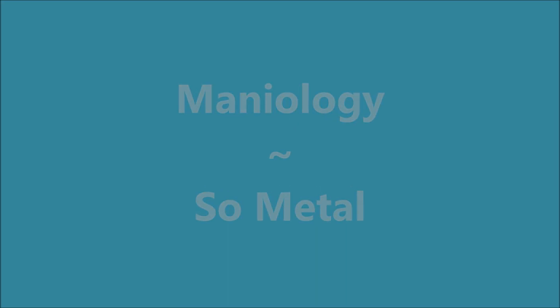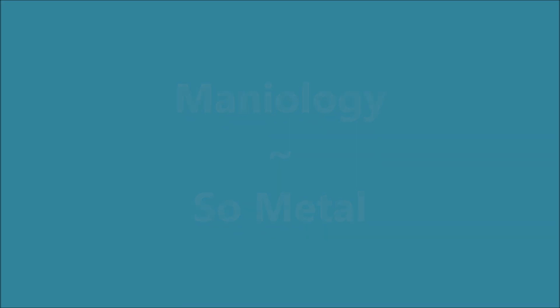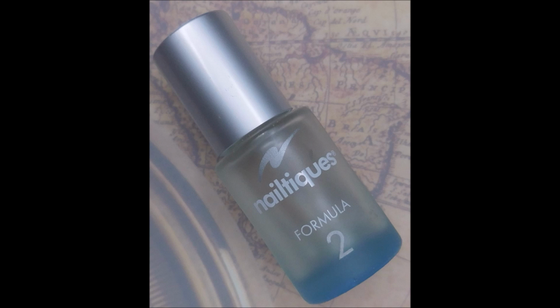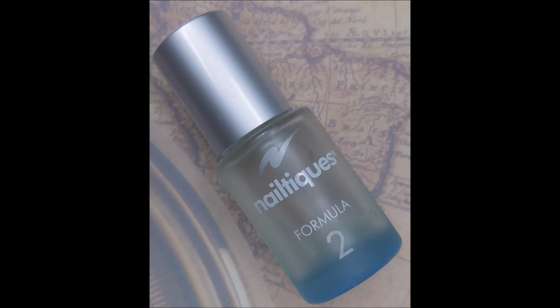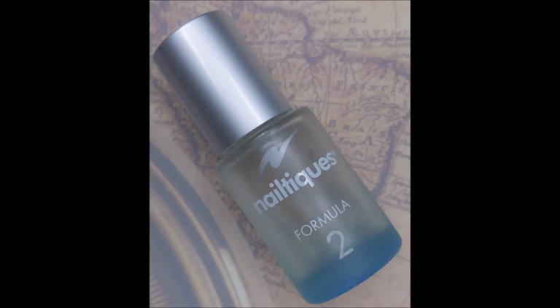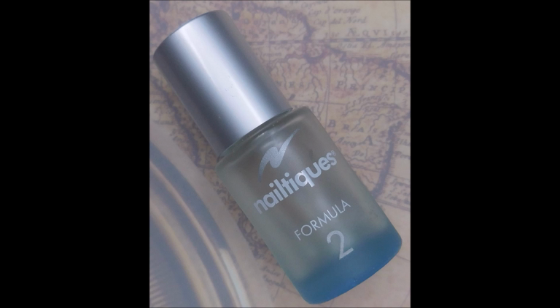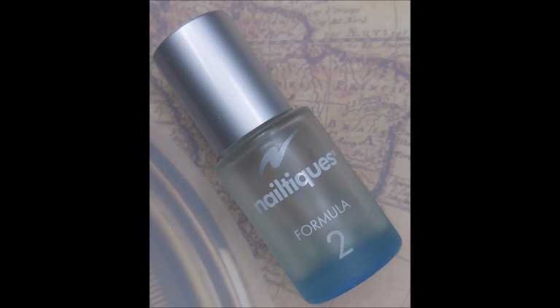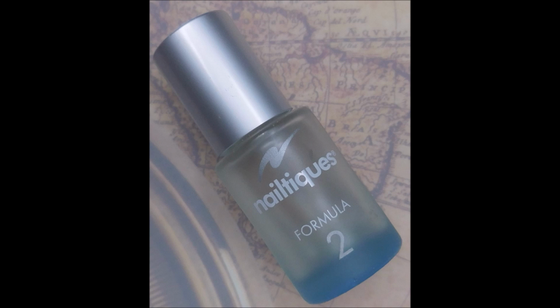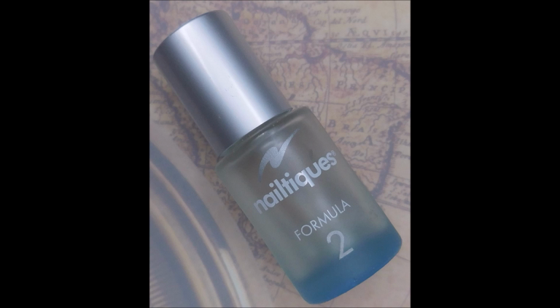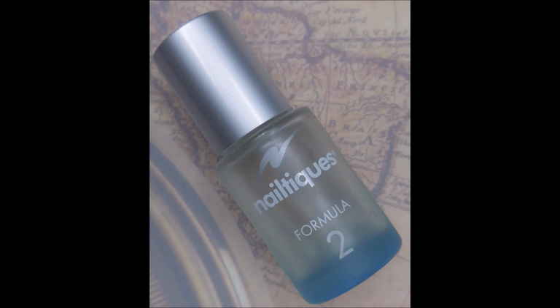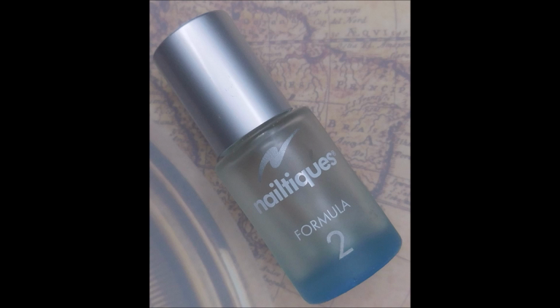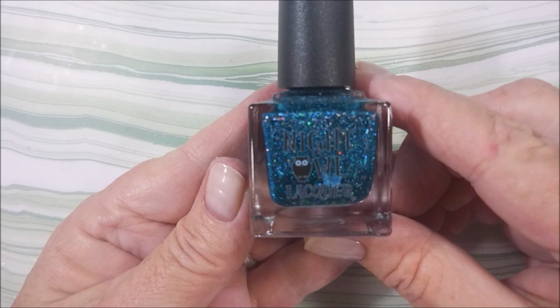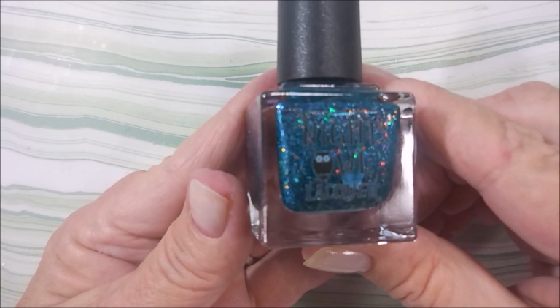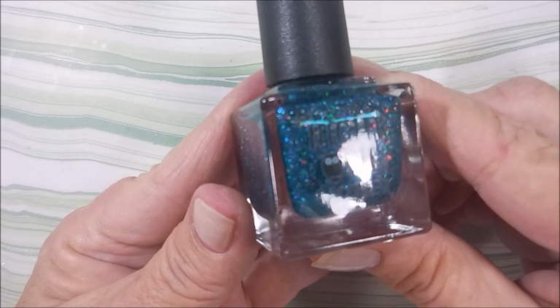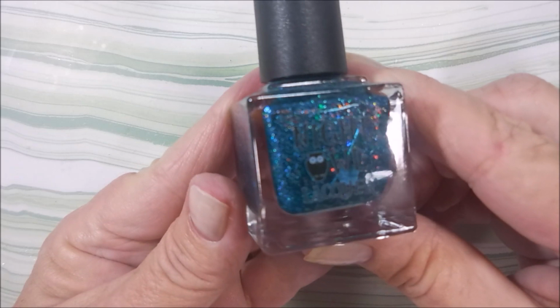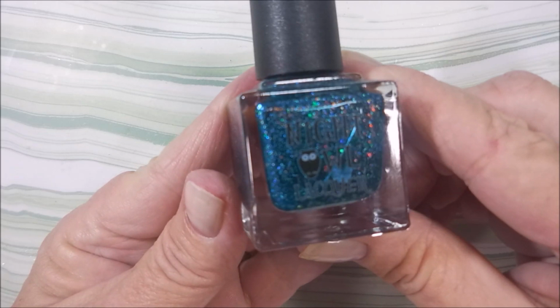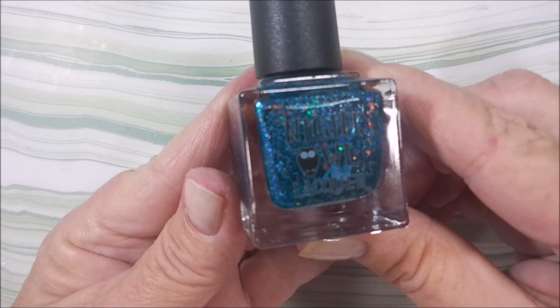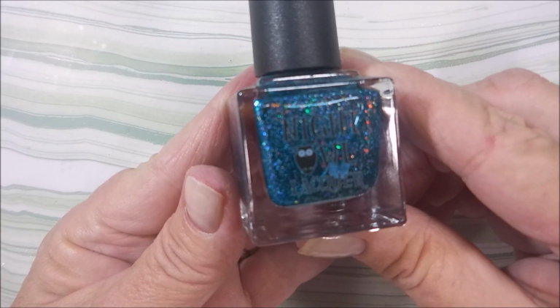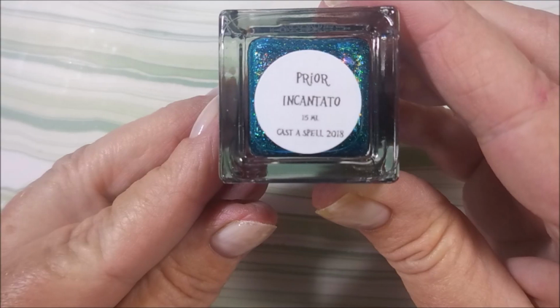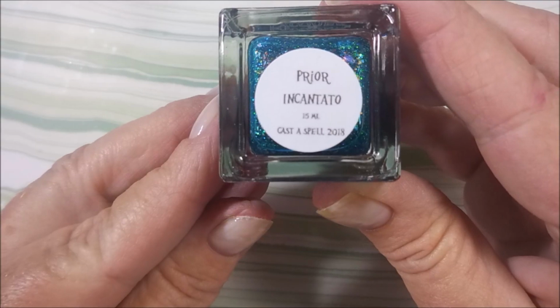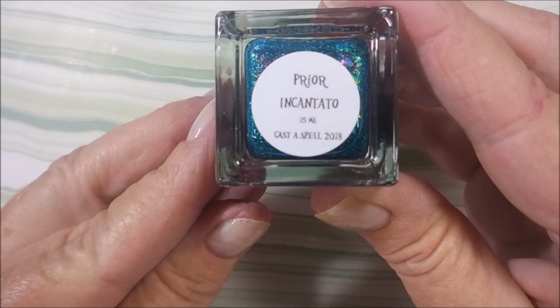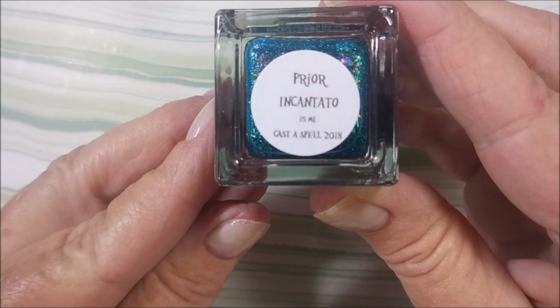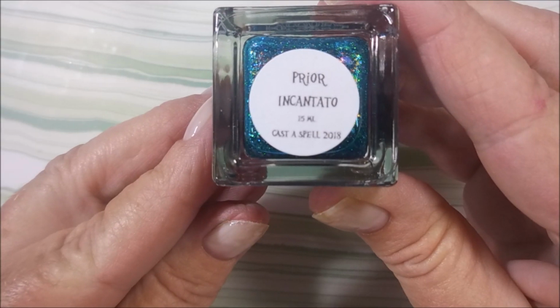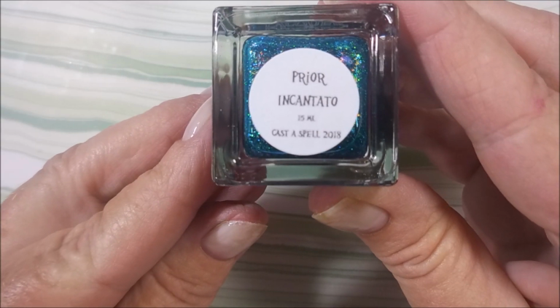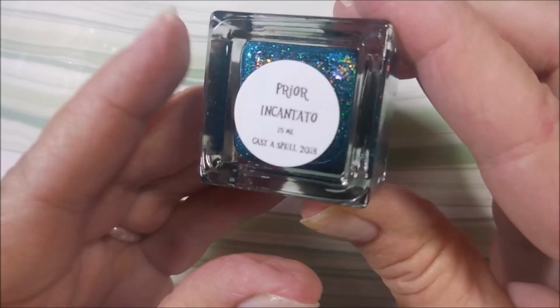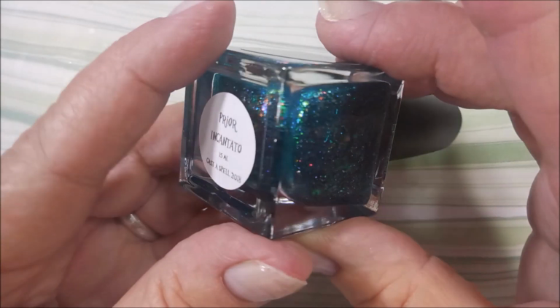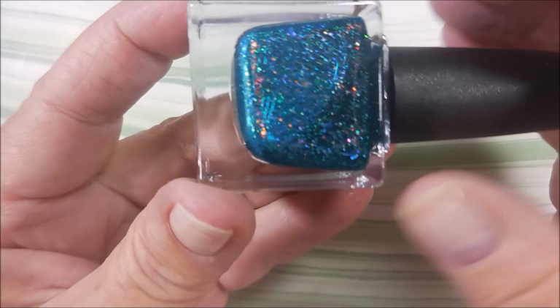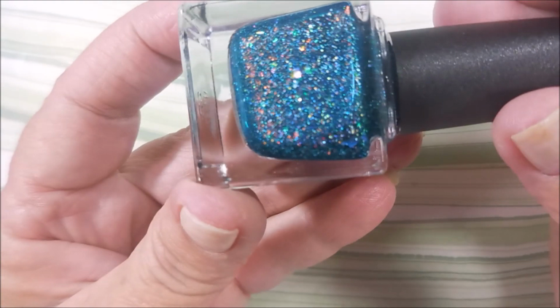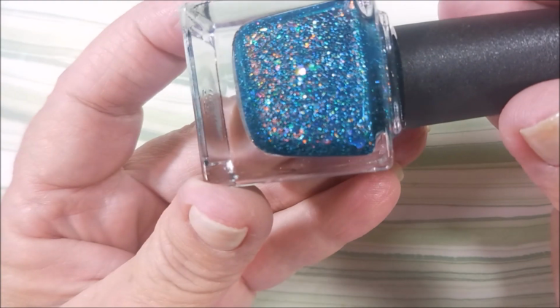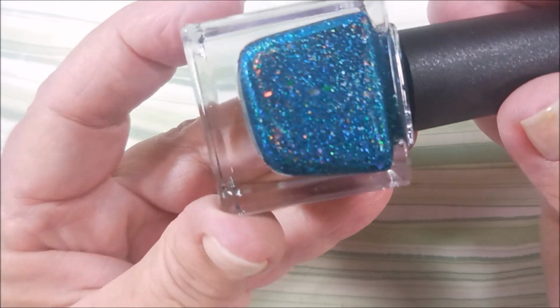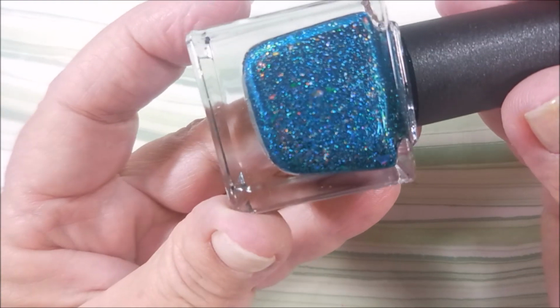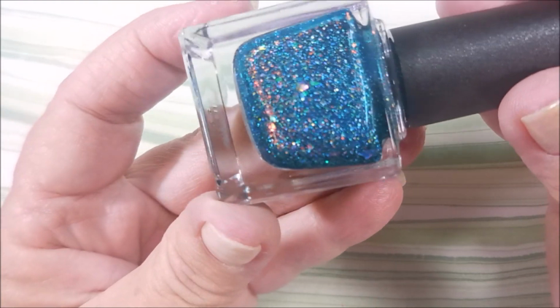I've already gotten started with Neltex Formula 2 as my base coat, and here is Night Owl Lacquer Peoria Incantanto.